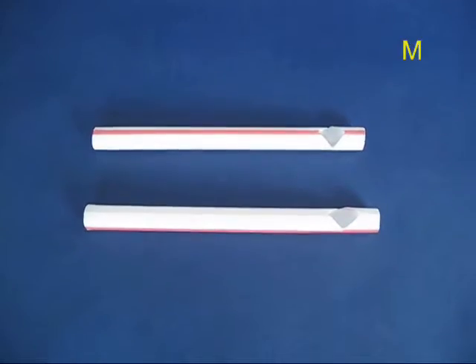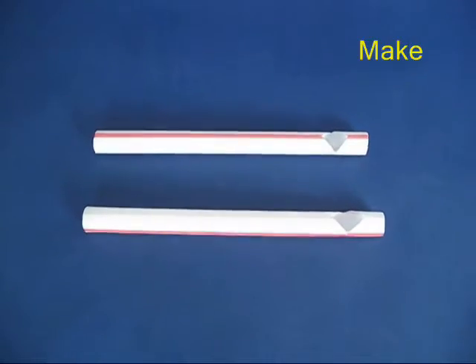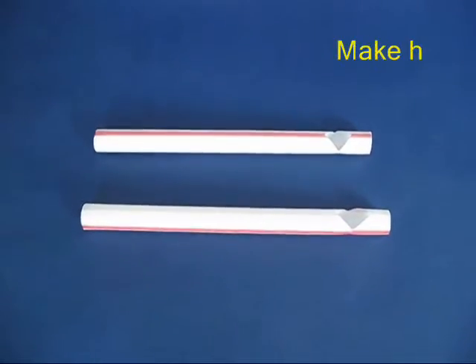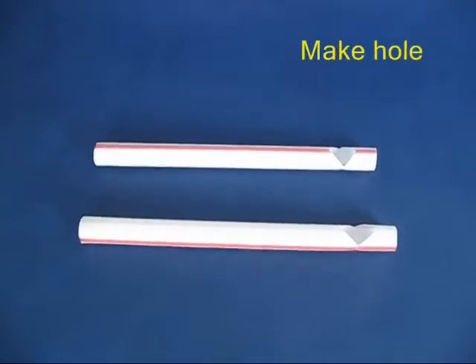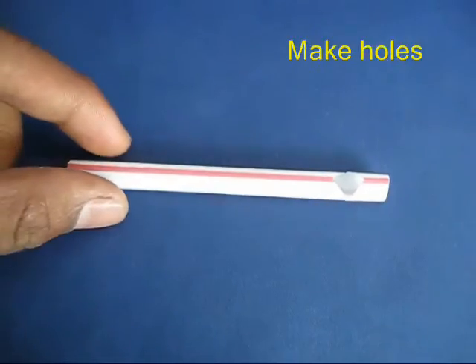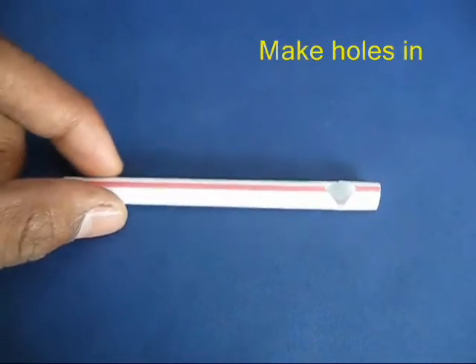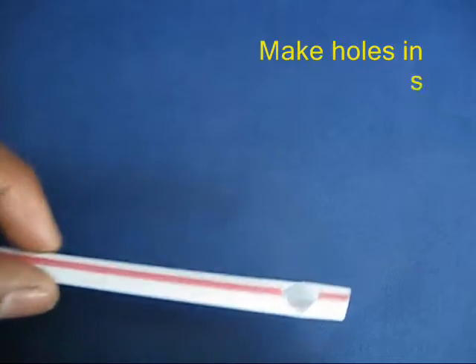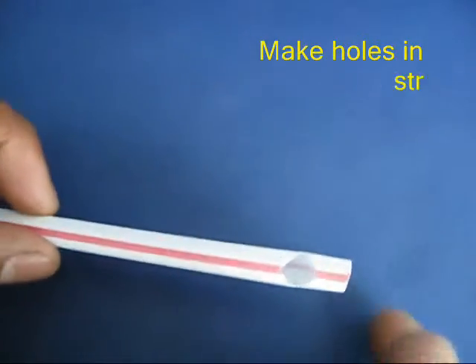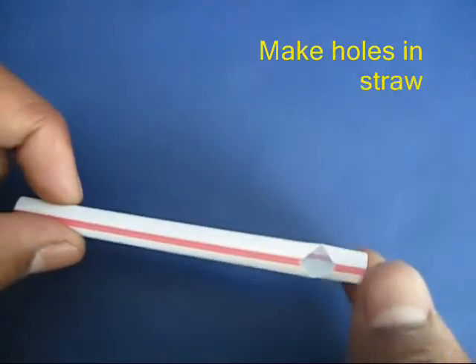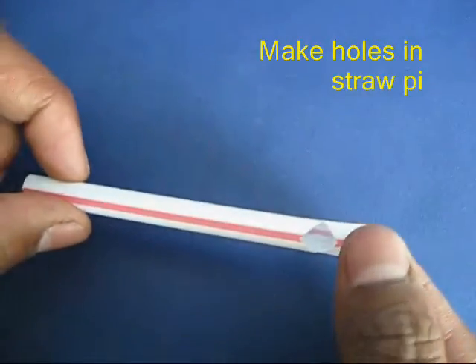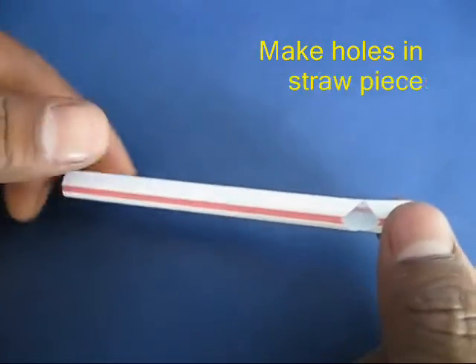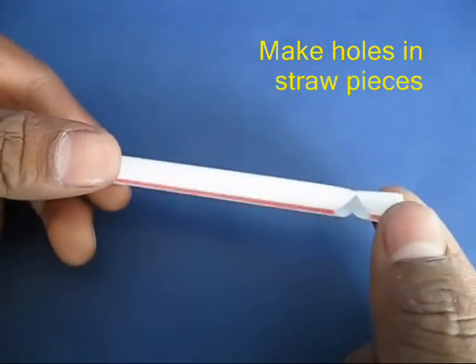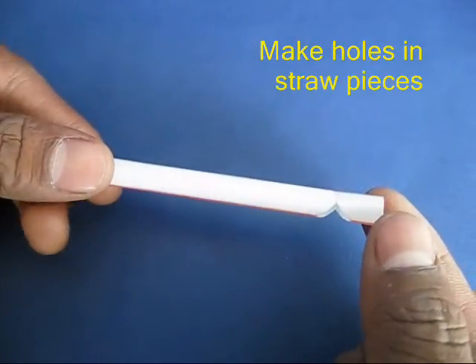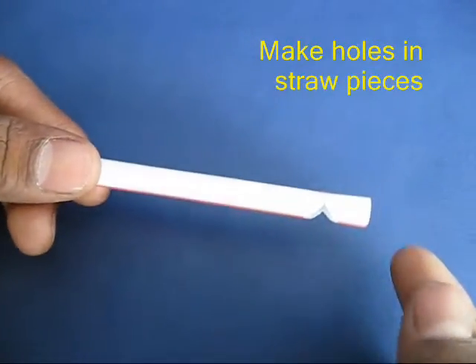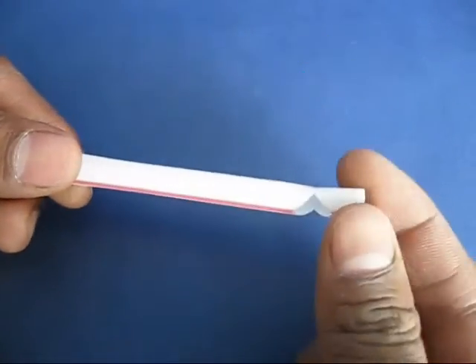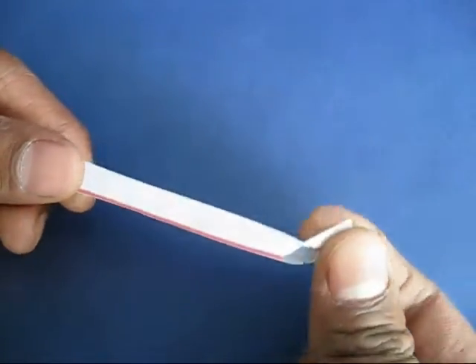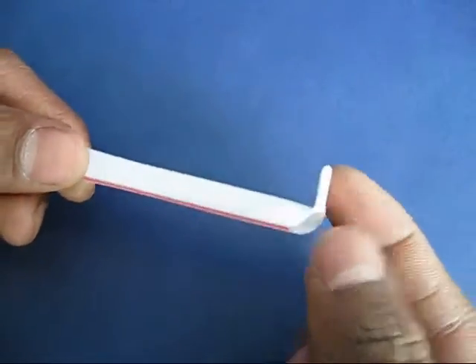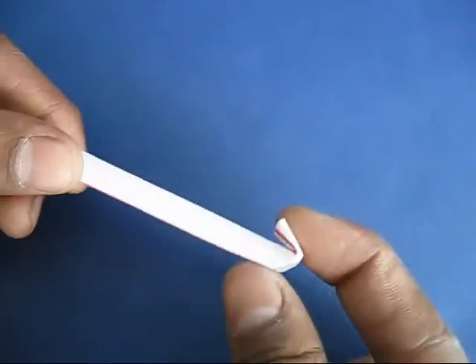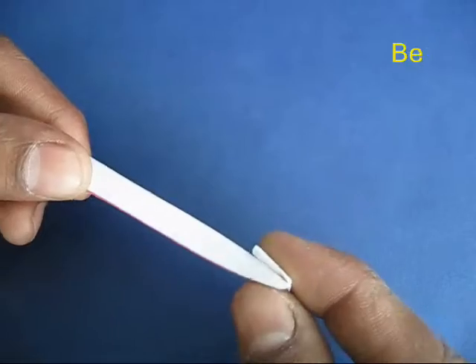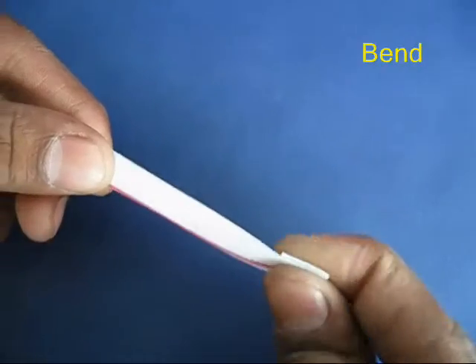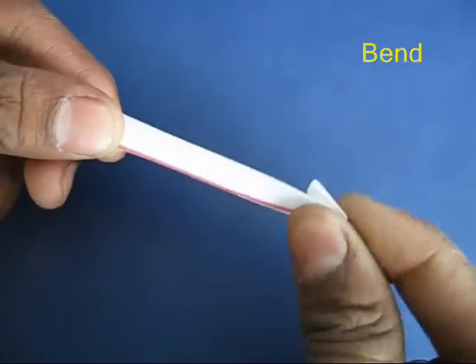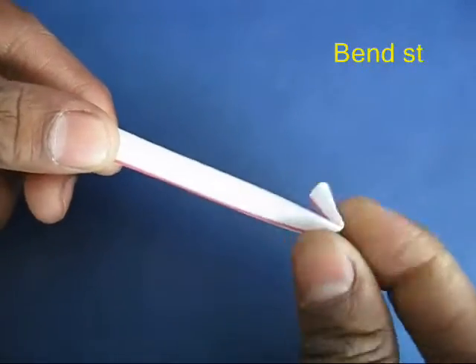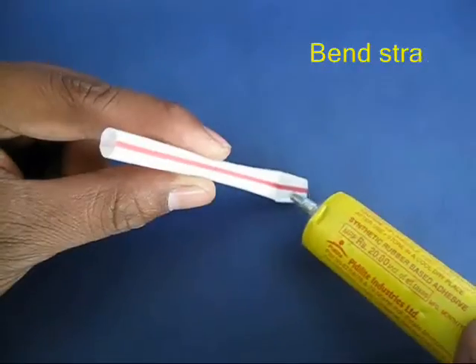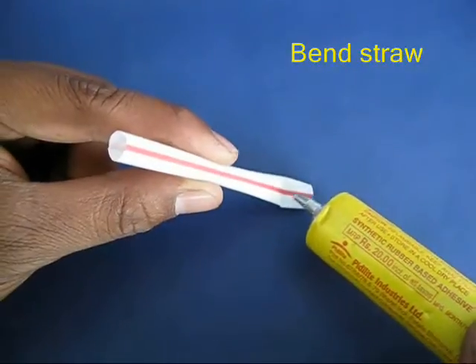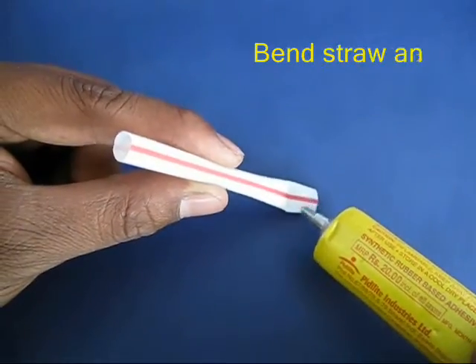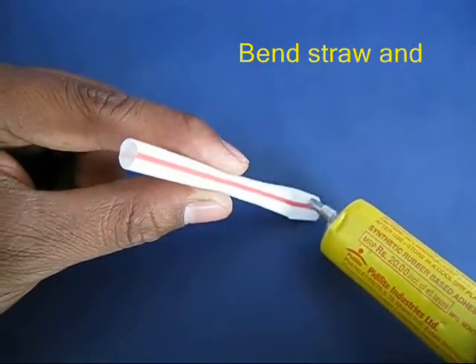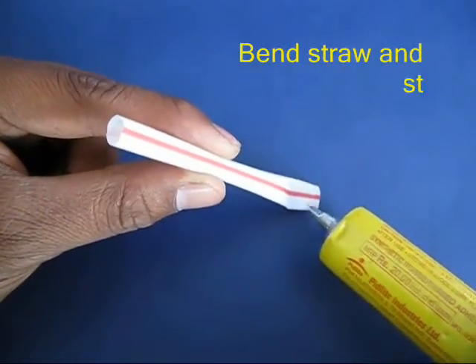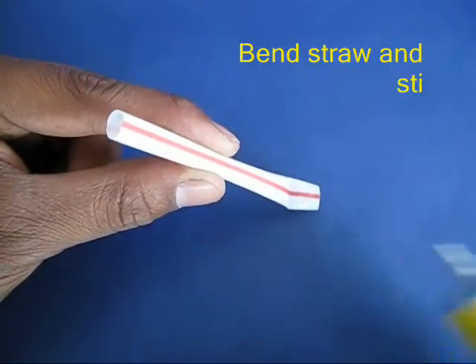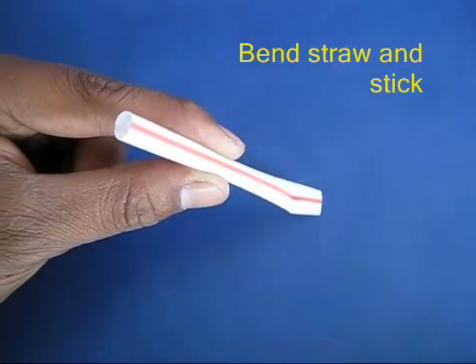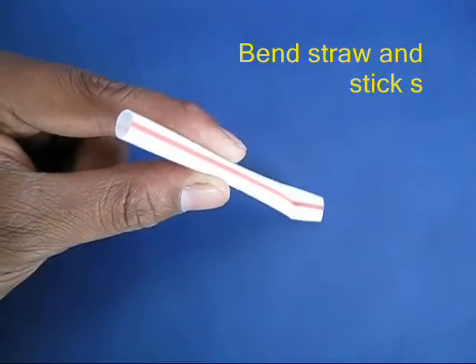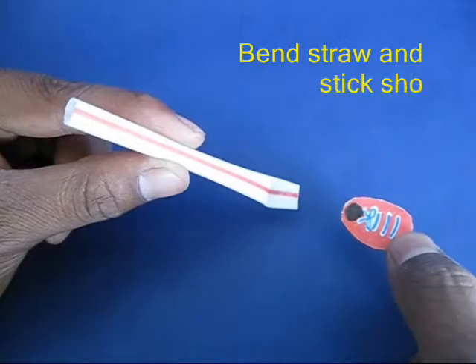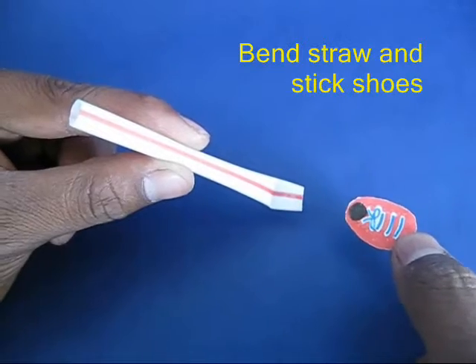Now take 2 fat straws and make V-notches. Bend the V-notch into a little foot for the leg and then with rubber adhesive stick a card sheet foot.